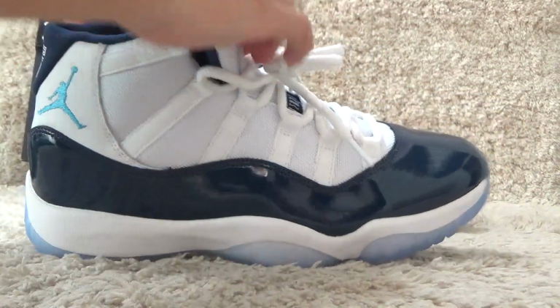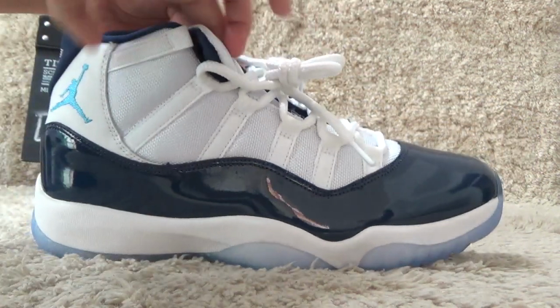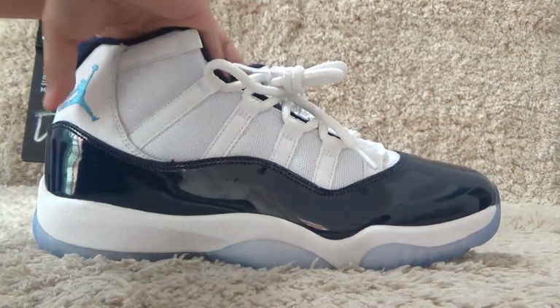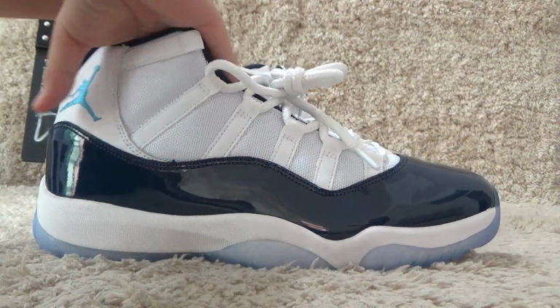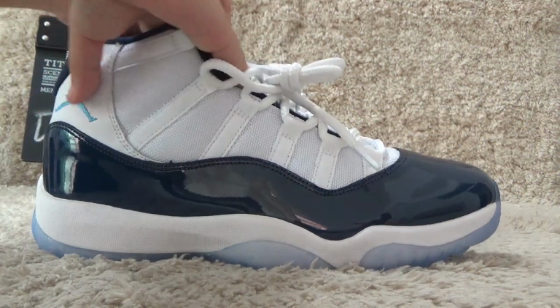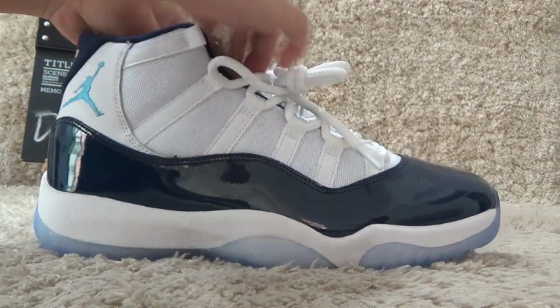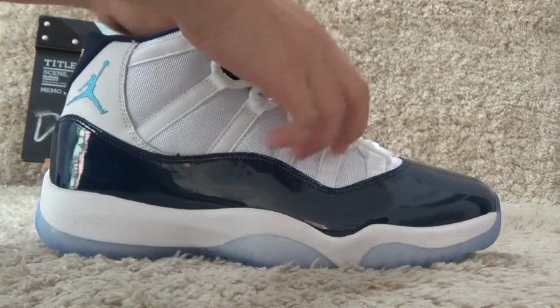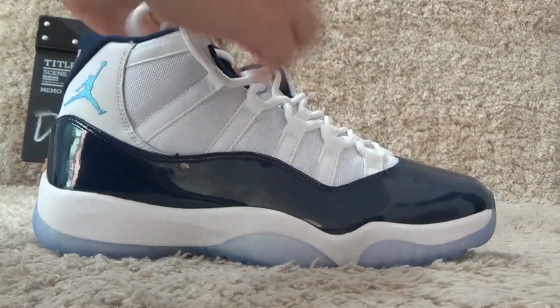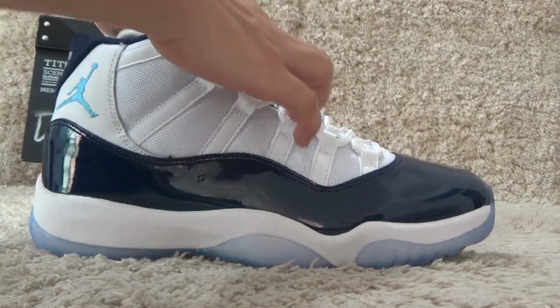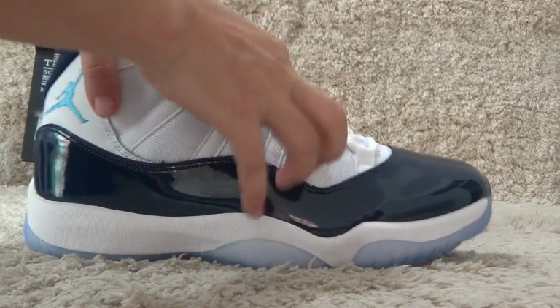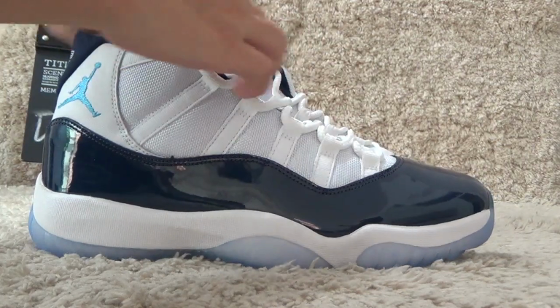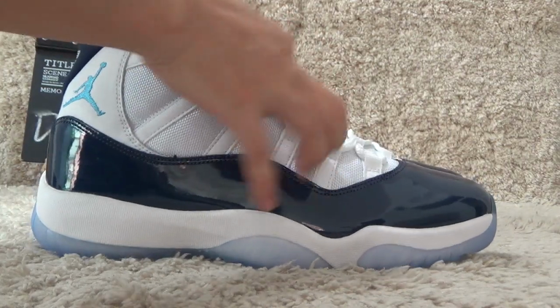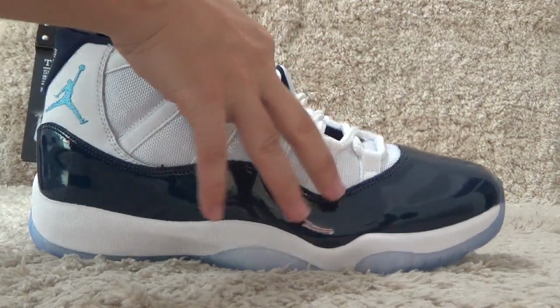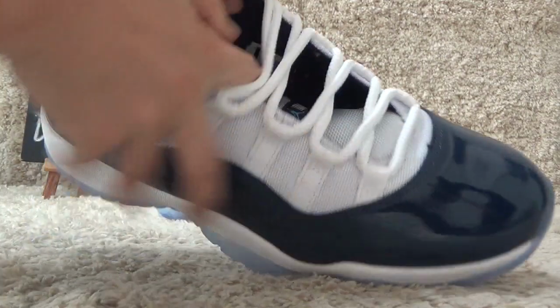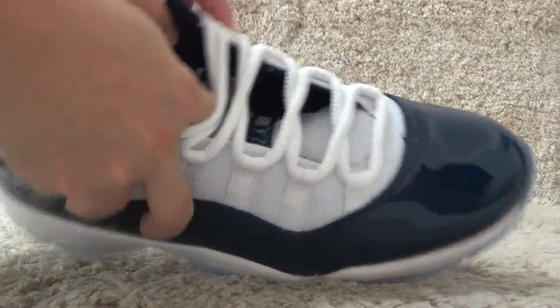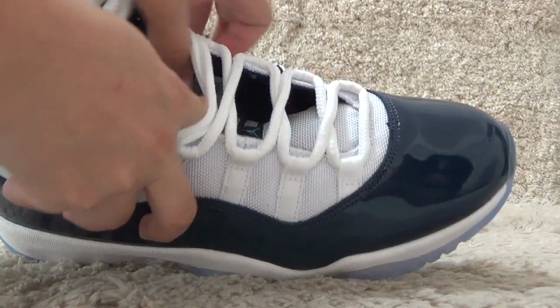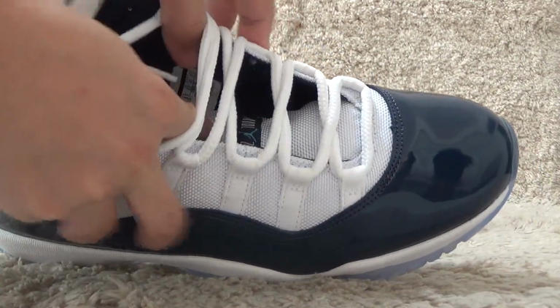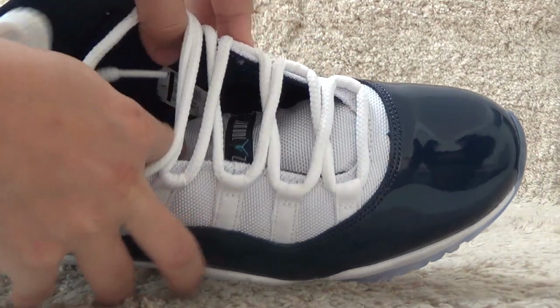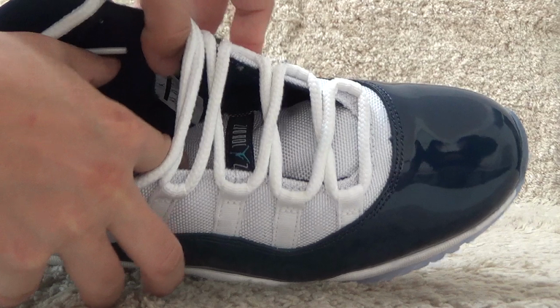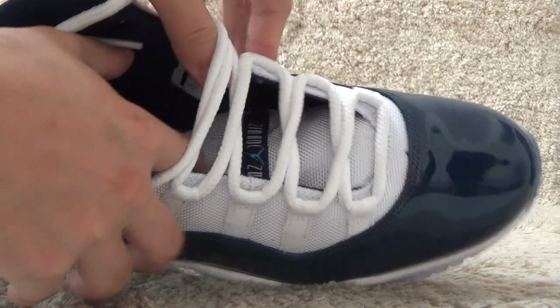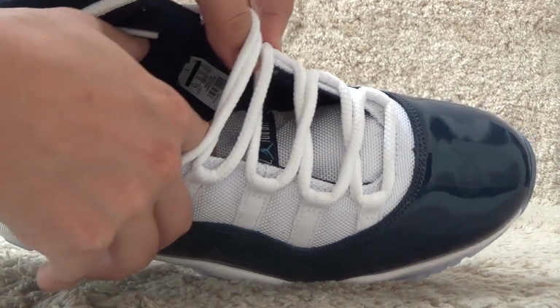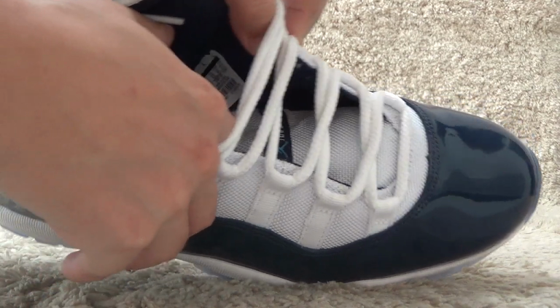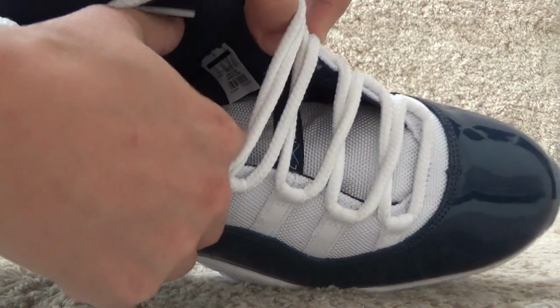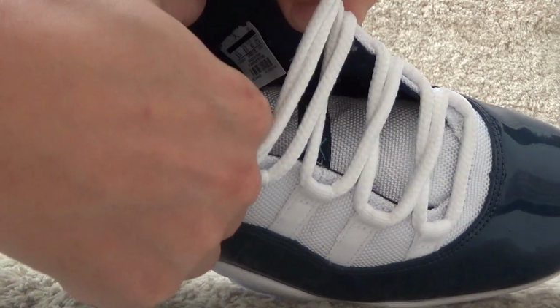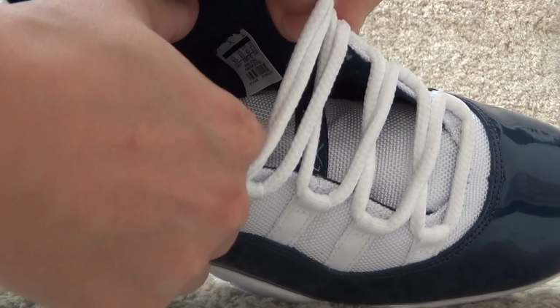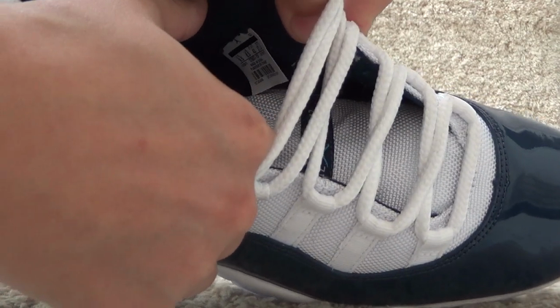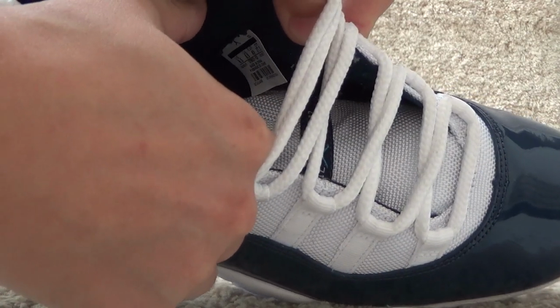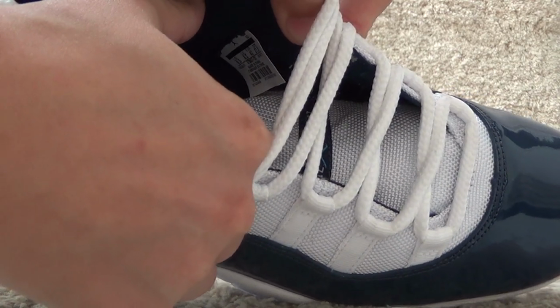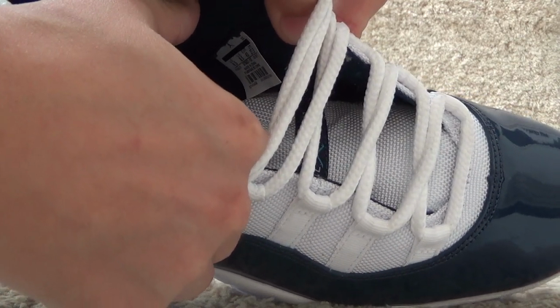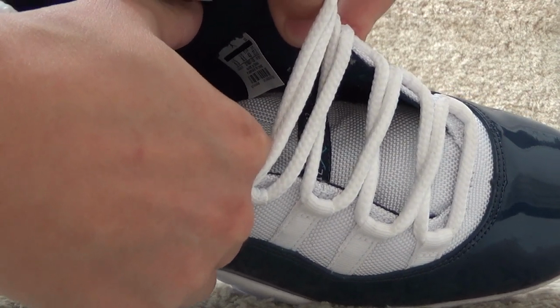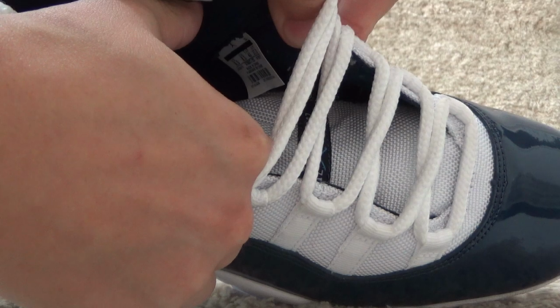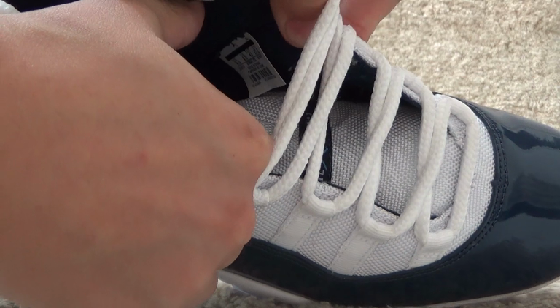Let me show you the side step. Here is the side step in the deep — kind of clear, you can see it.